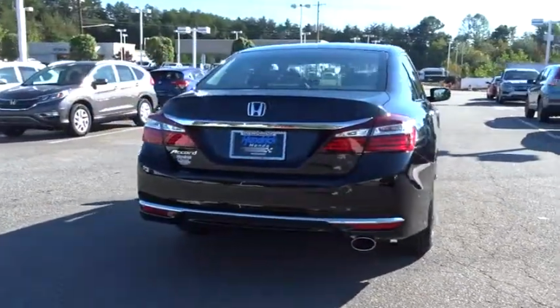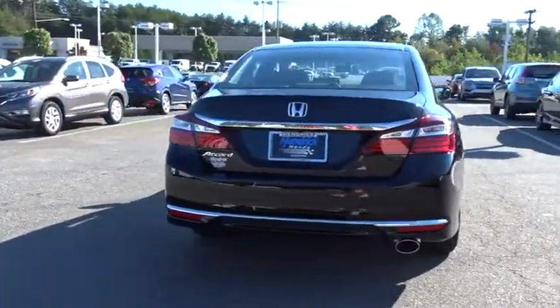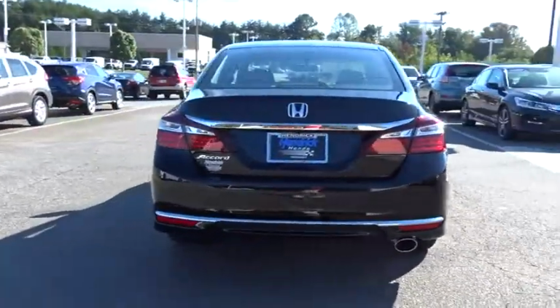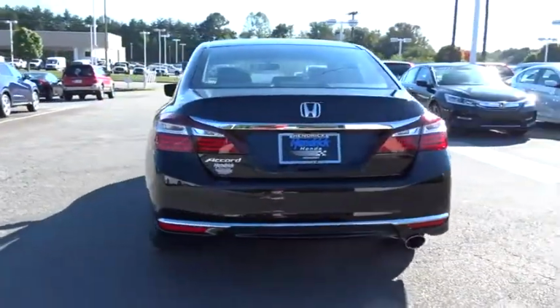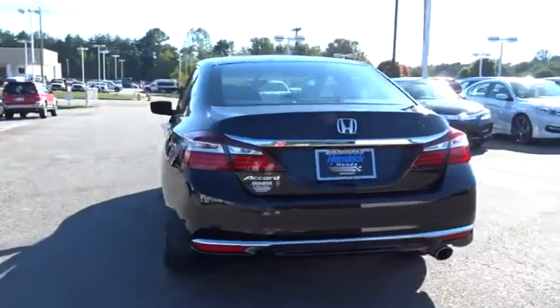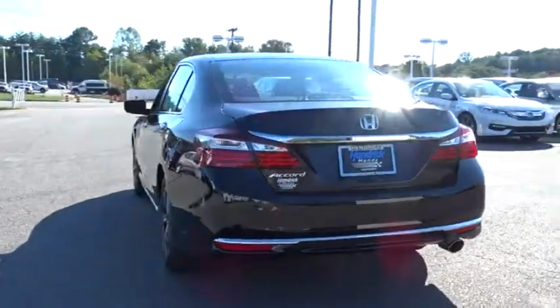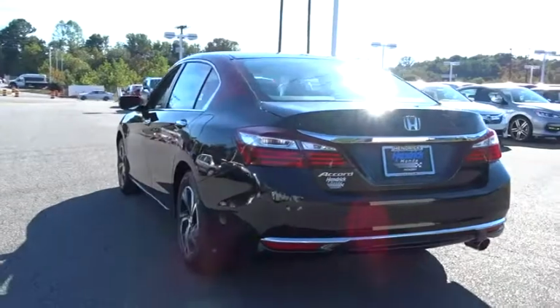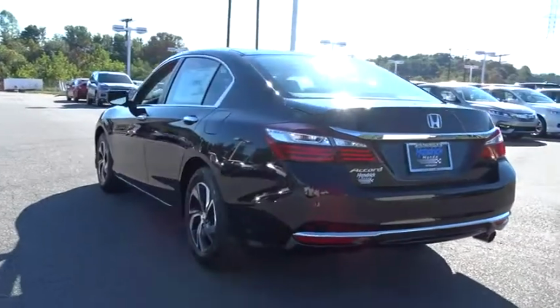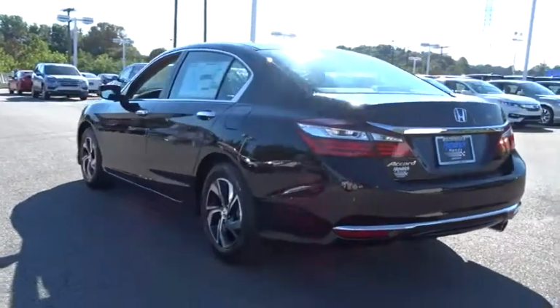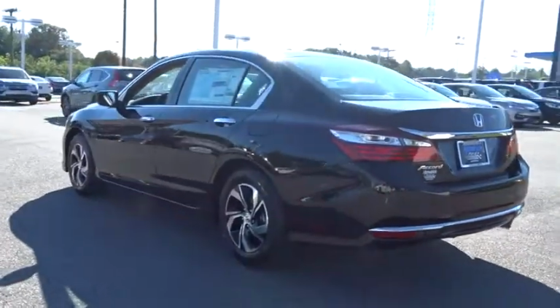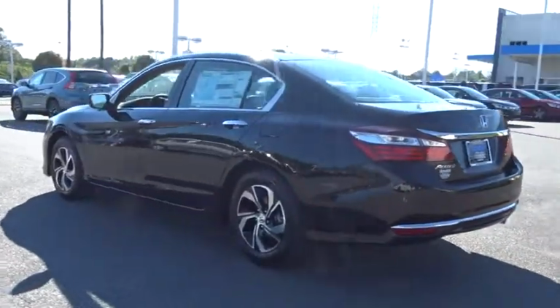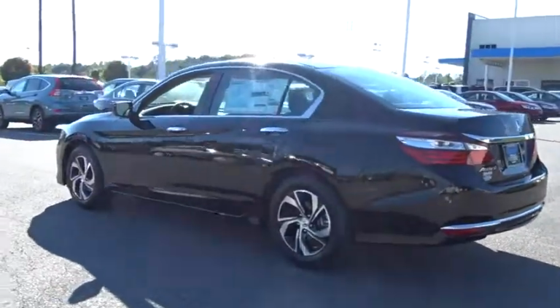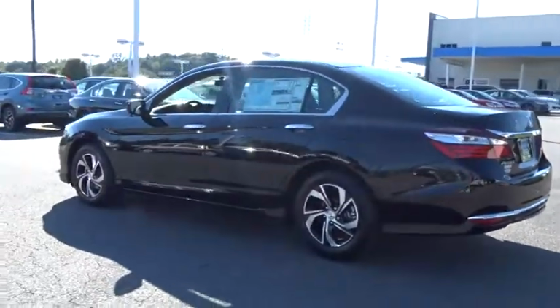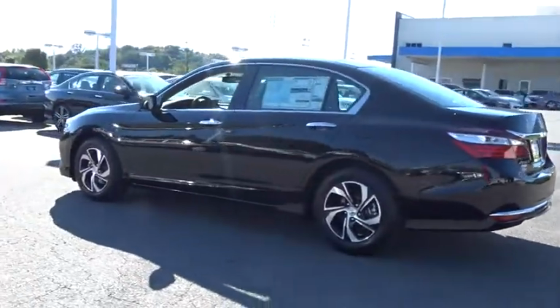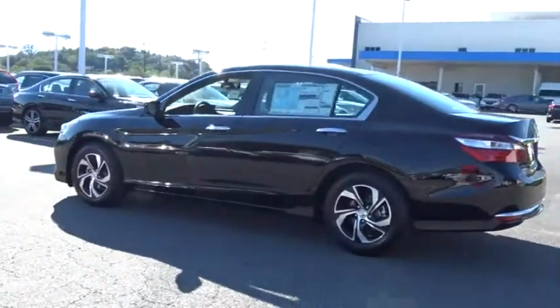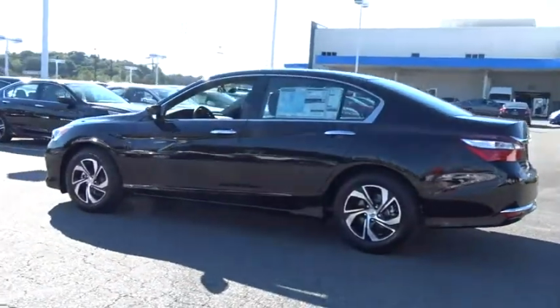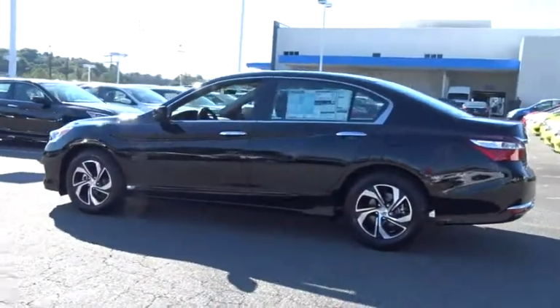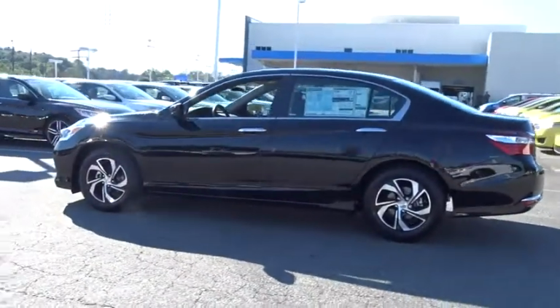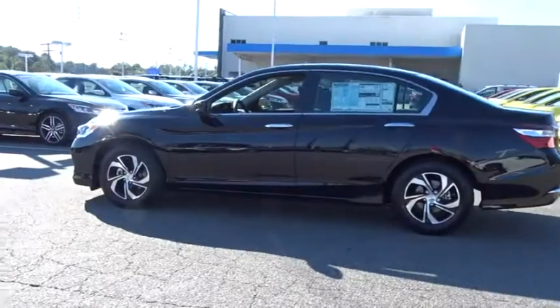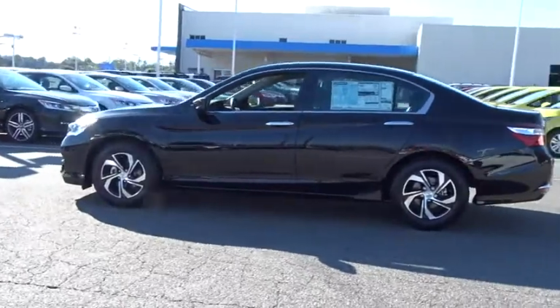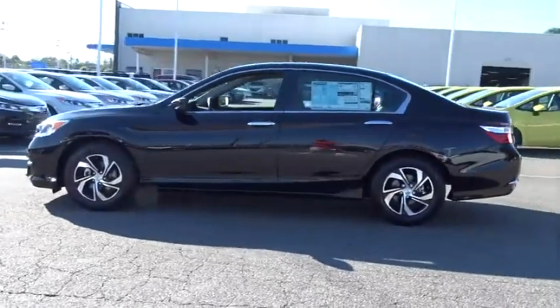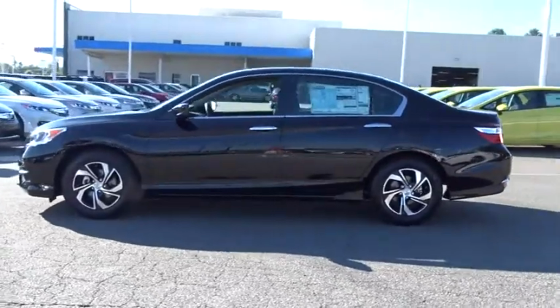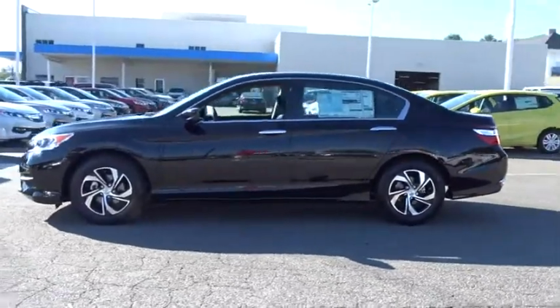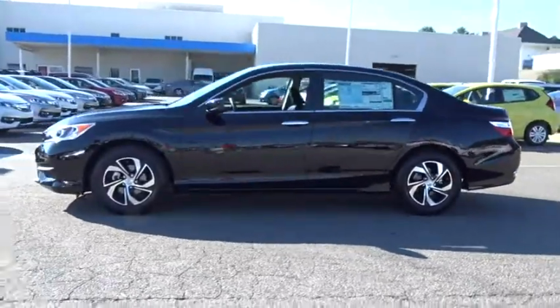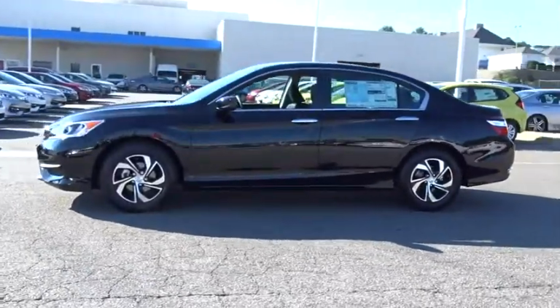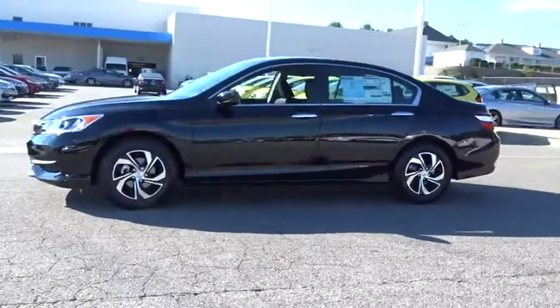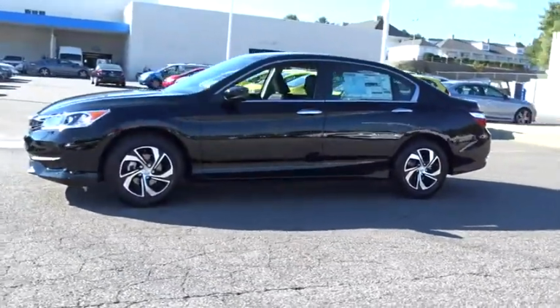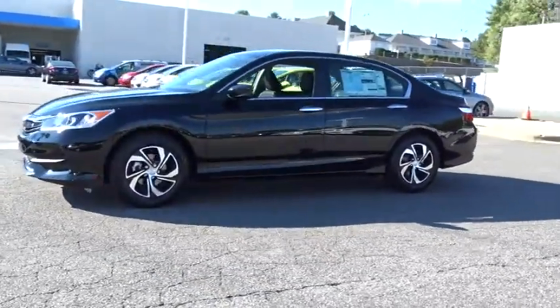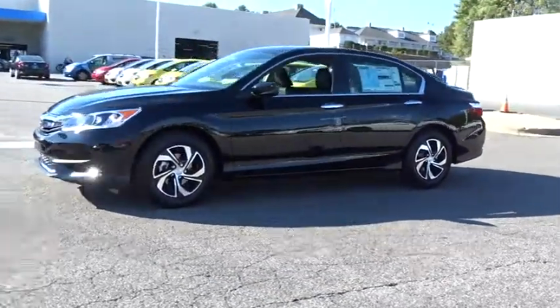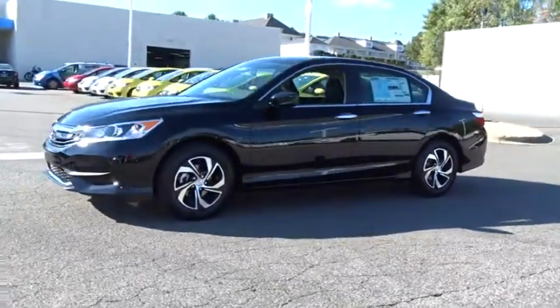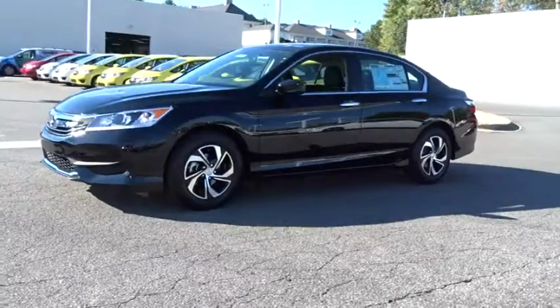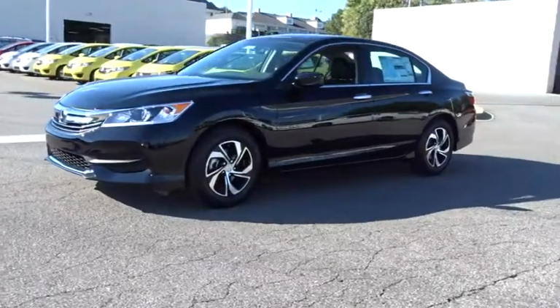Backup camera. Keyless entry. Bluetooth. Power steering. Adjustable steering wheel. Front floor mats. Cruise control. ABS four-wheel. Aluminum wheels. Four-wheel disc brakes. Front wheel drive. AM-FM stereo radio.